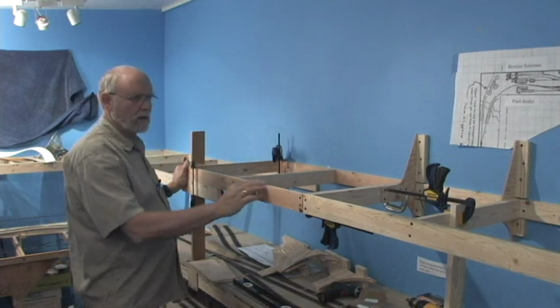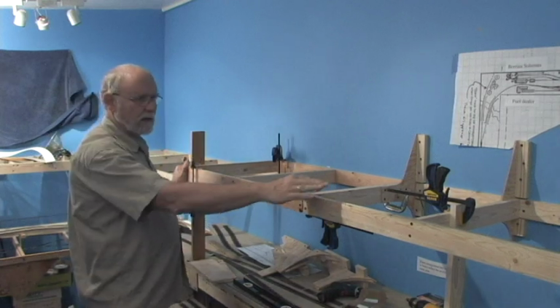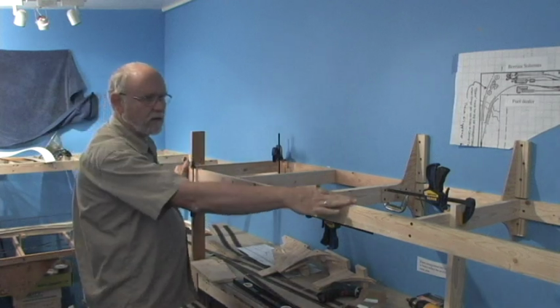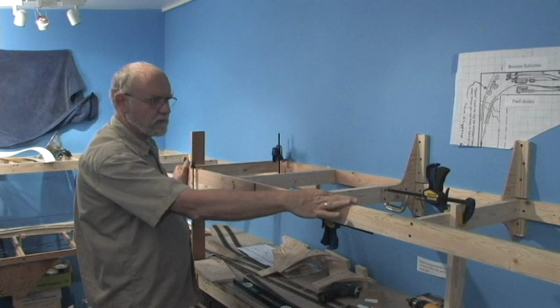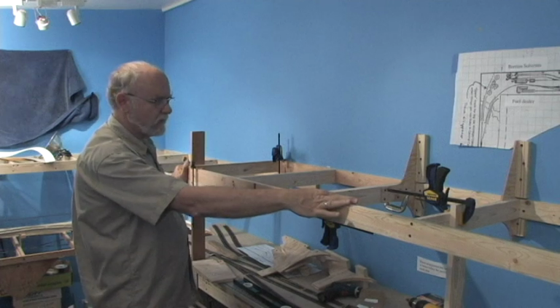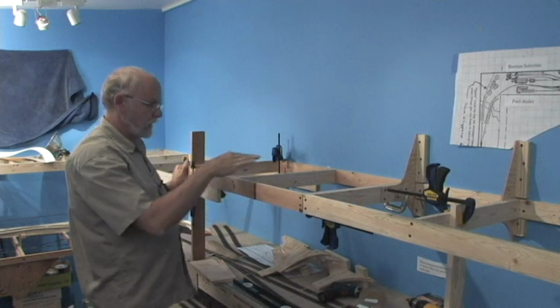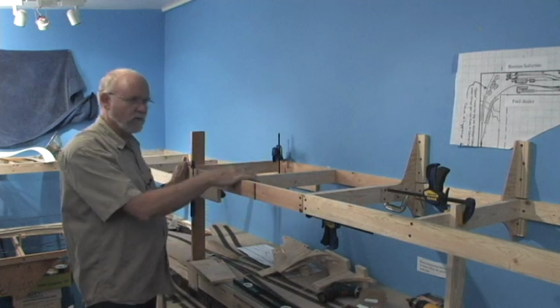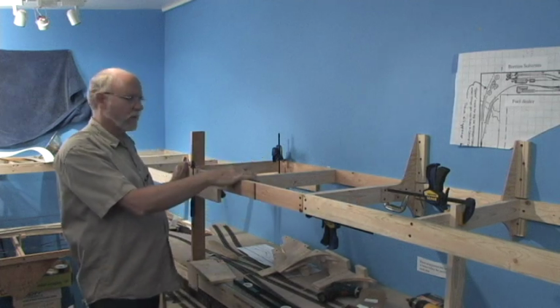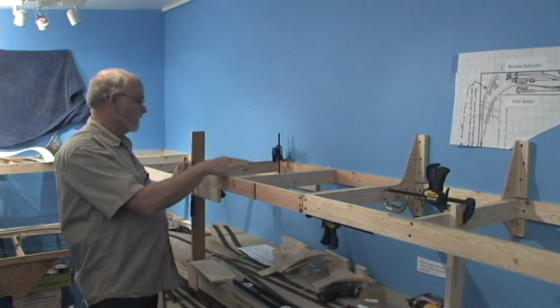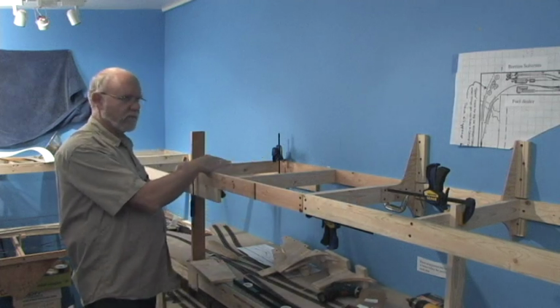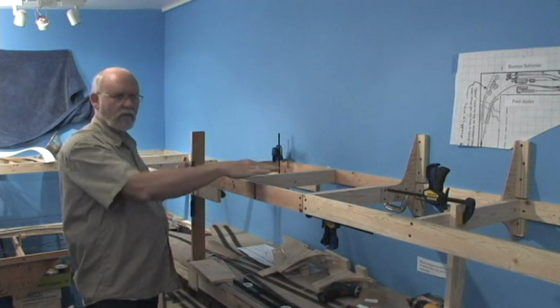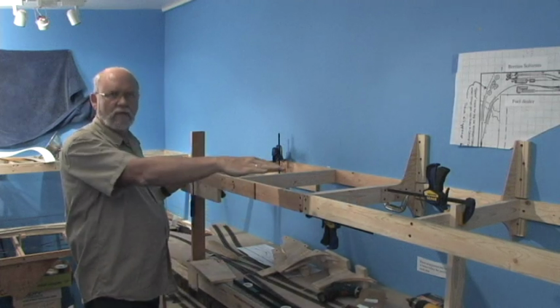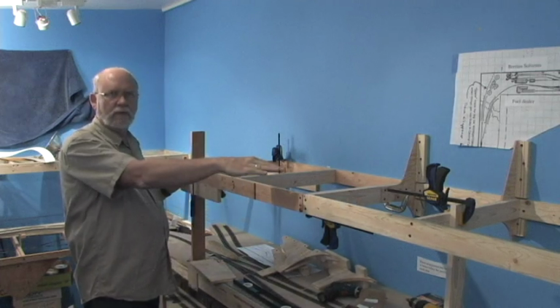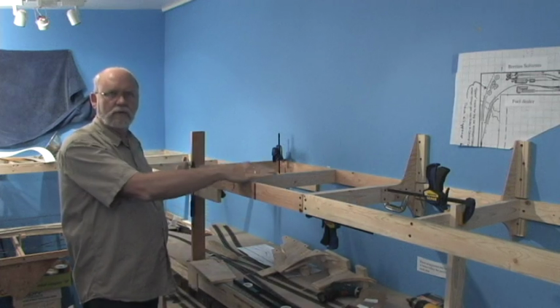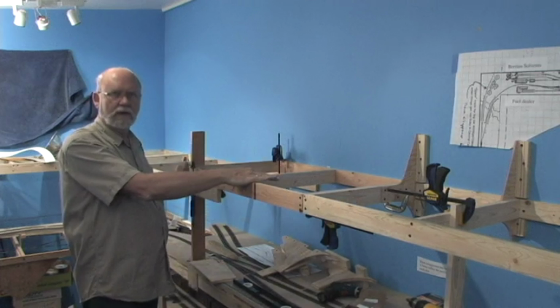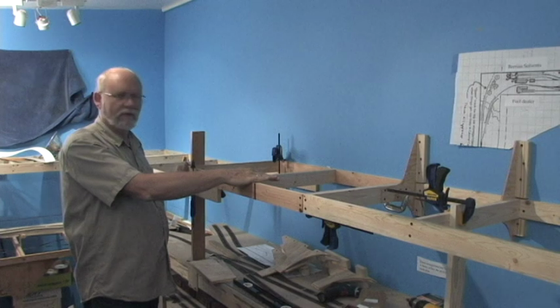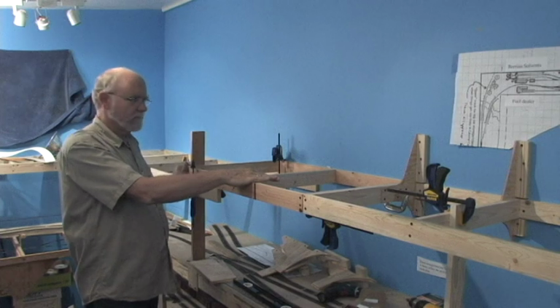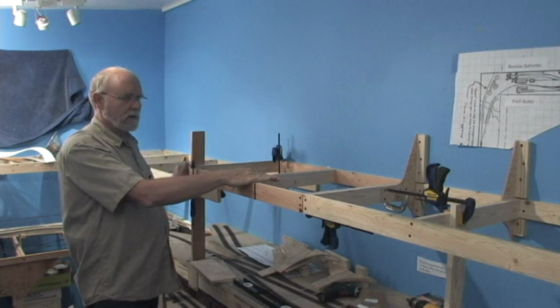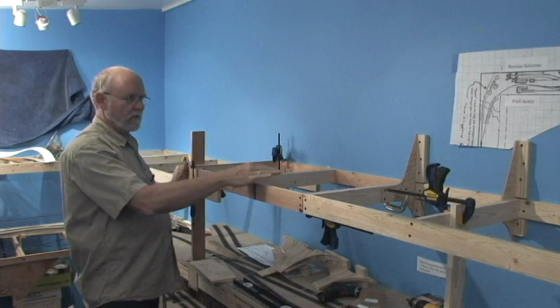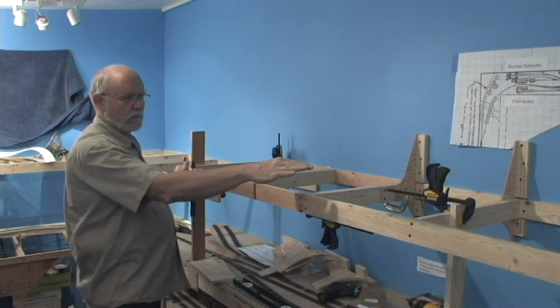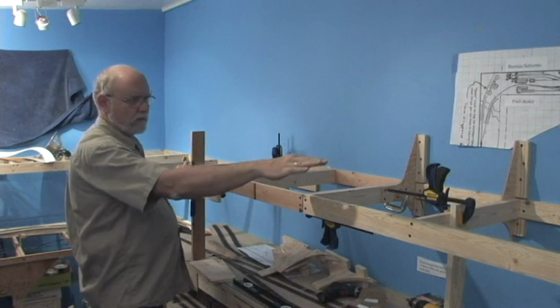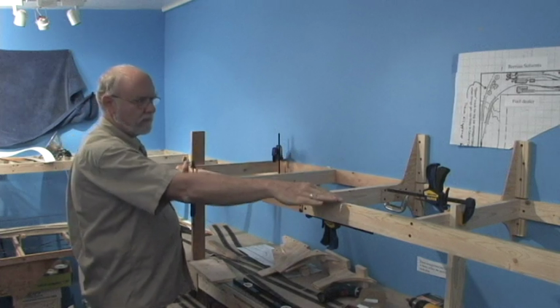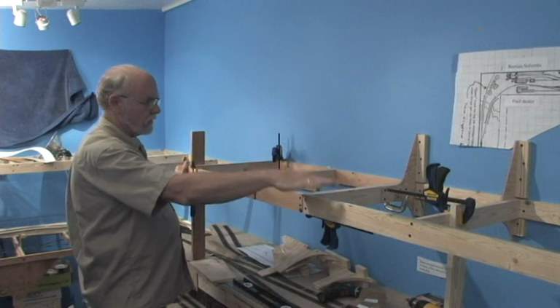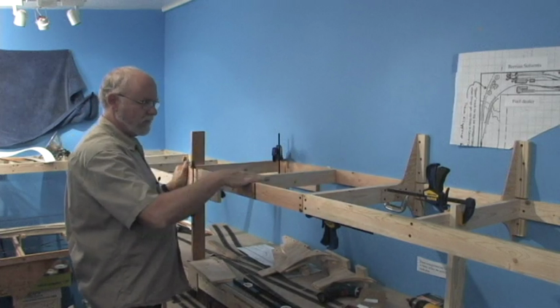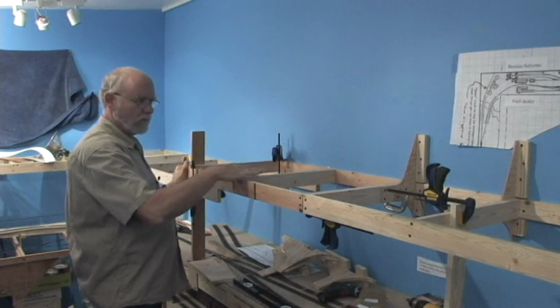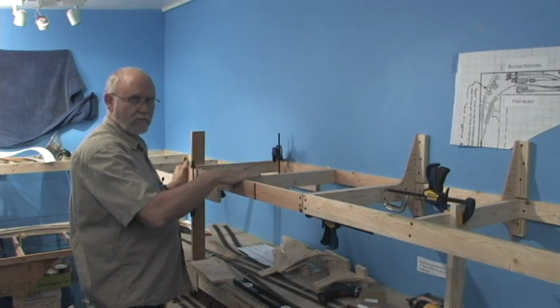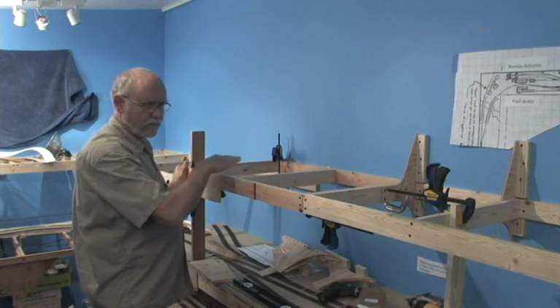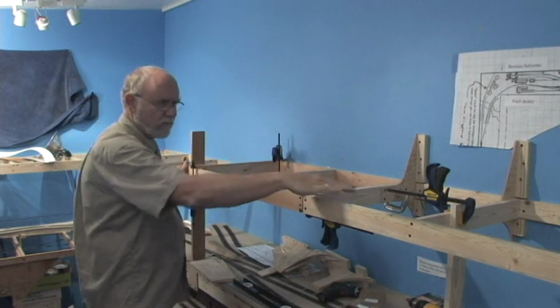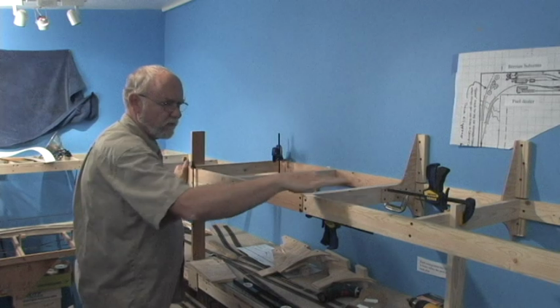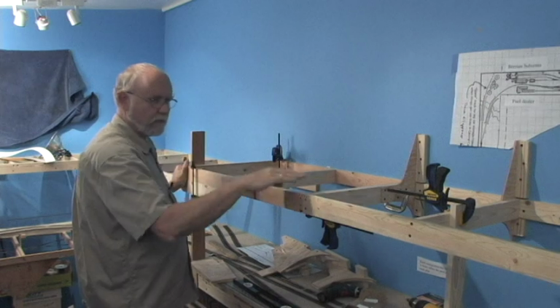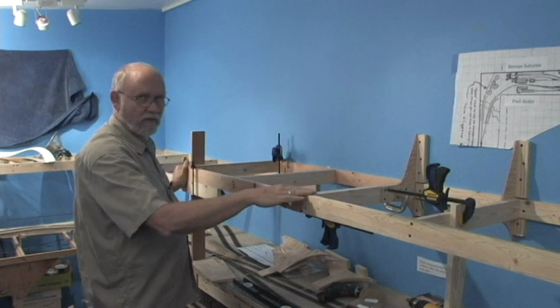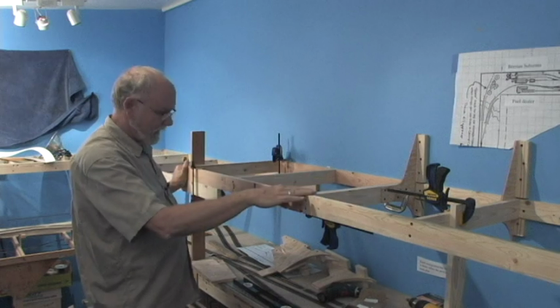The layout on the original benchwork and this new benchwork is for the most part just a sheet of plywood topped by homasote. So we want both sections to form a smooth surface across this gap.